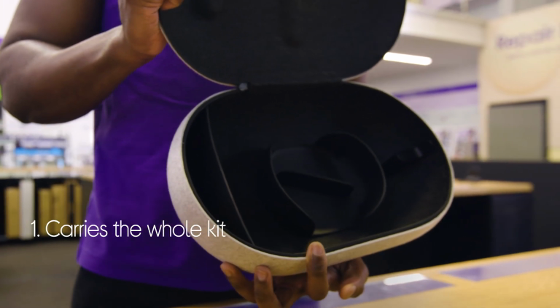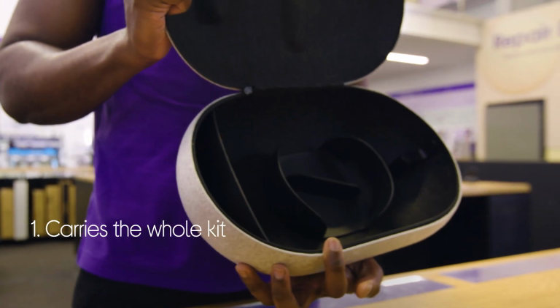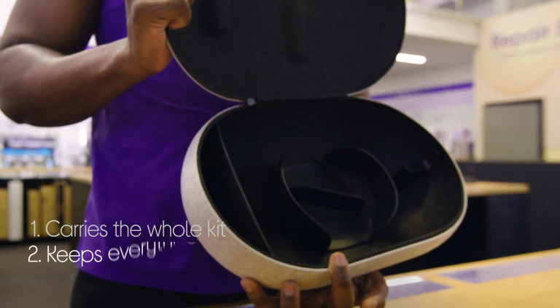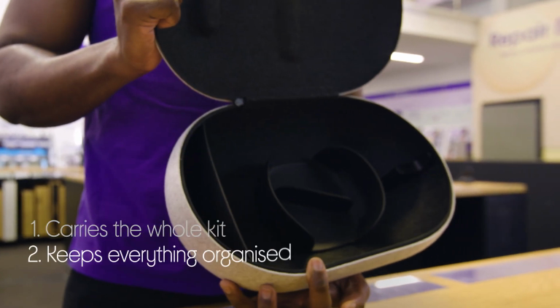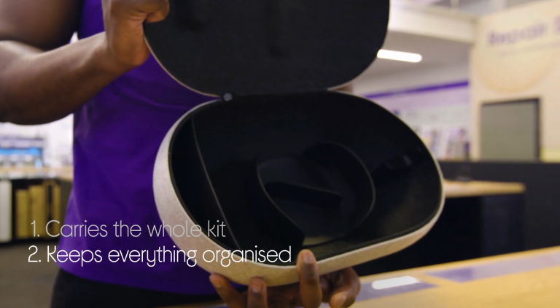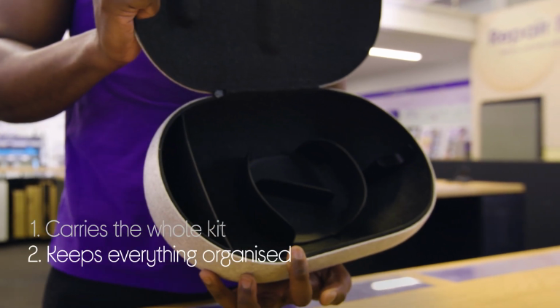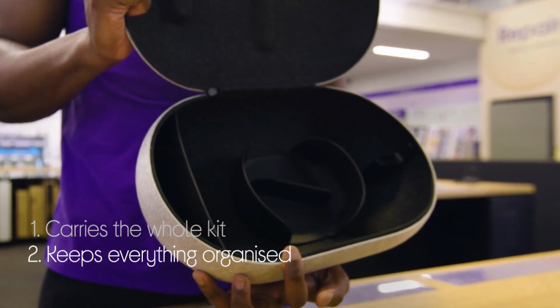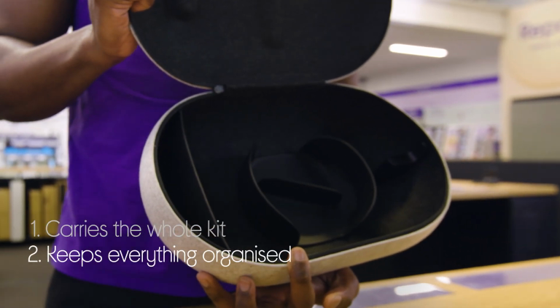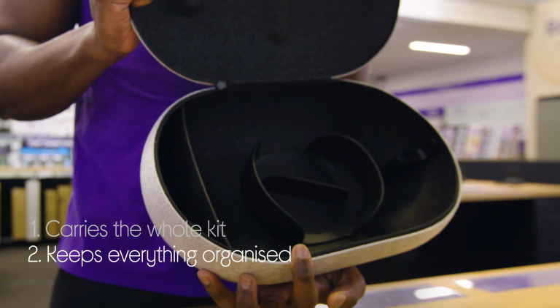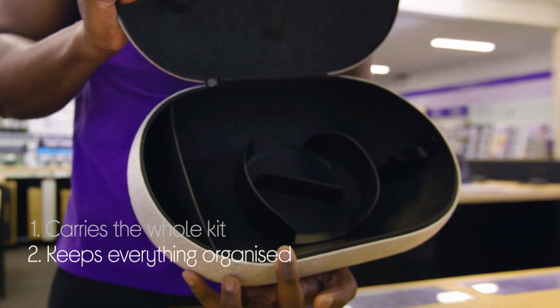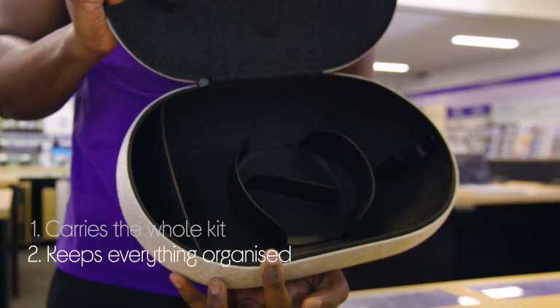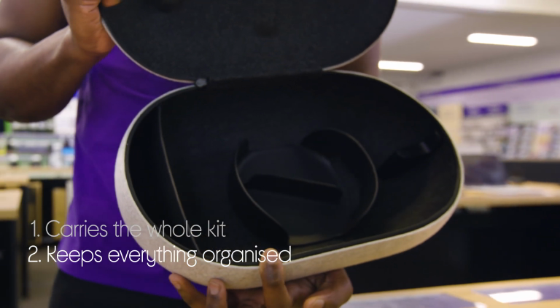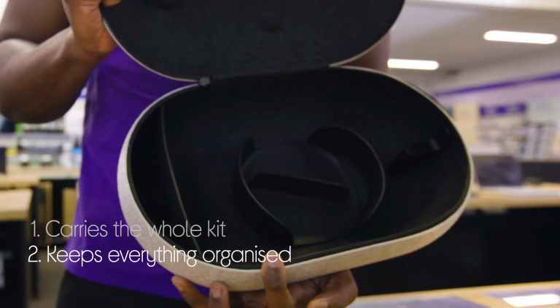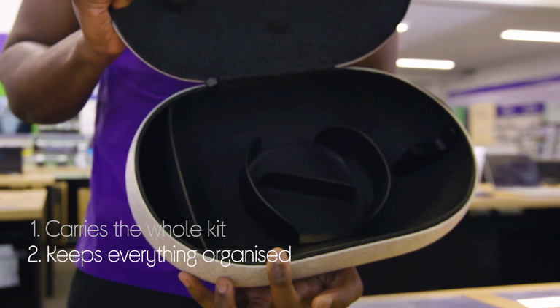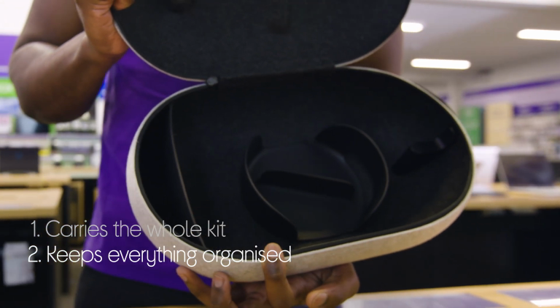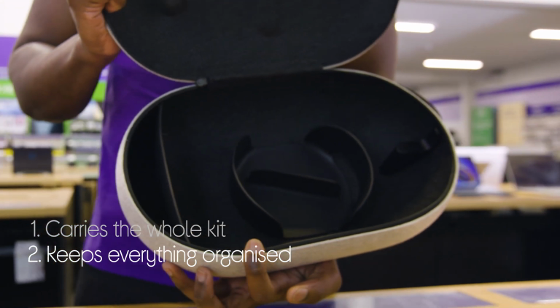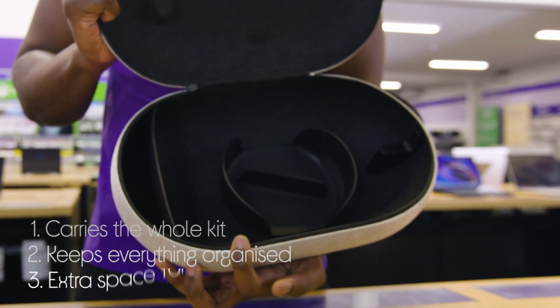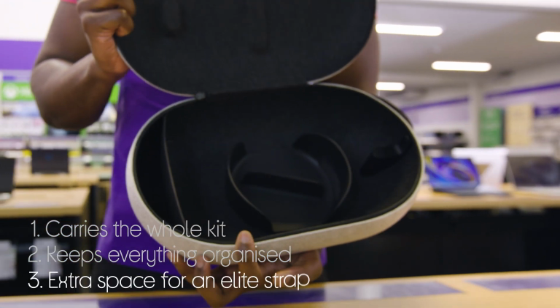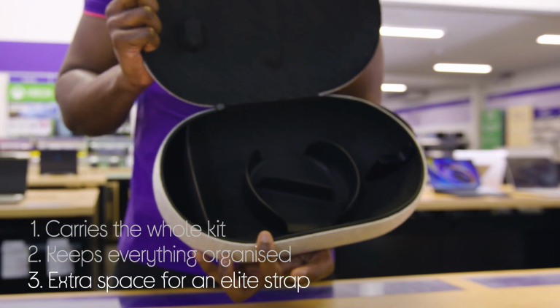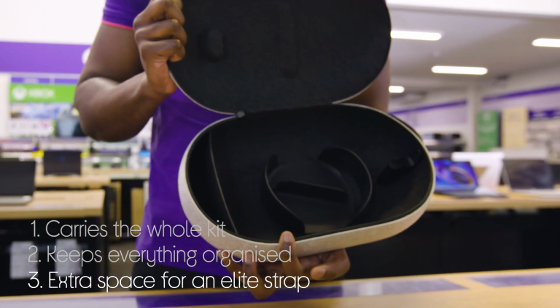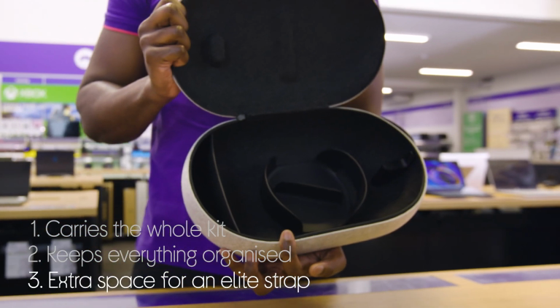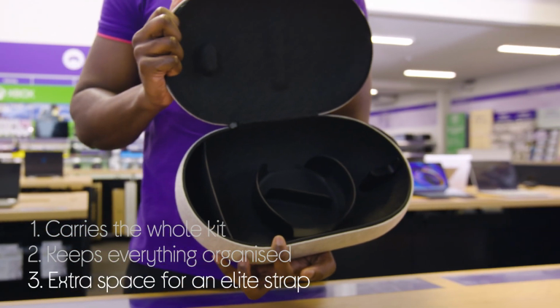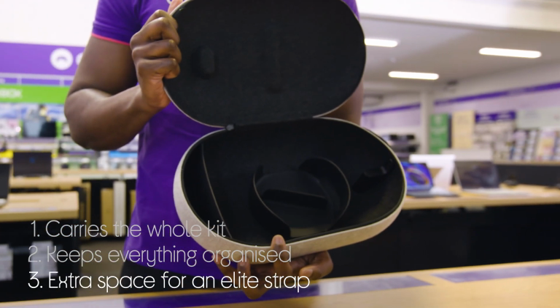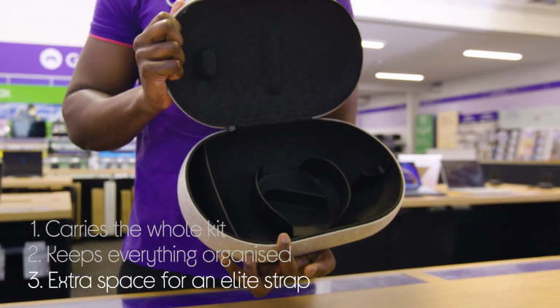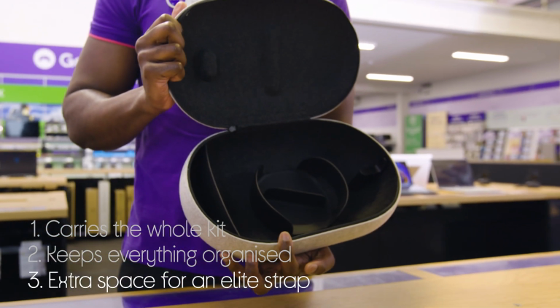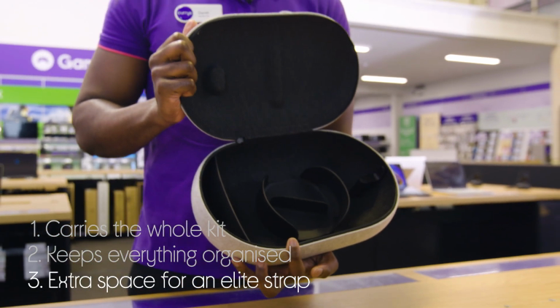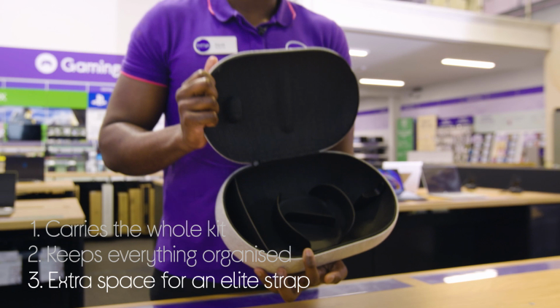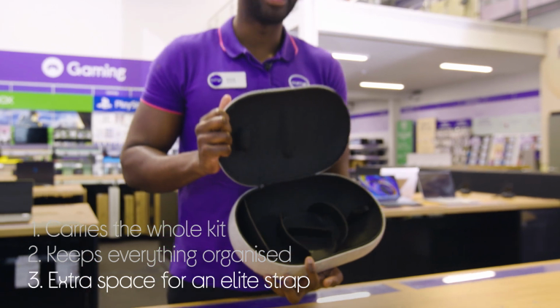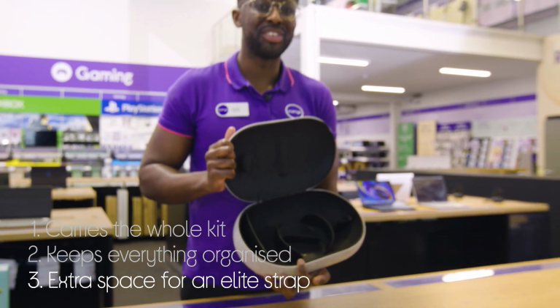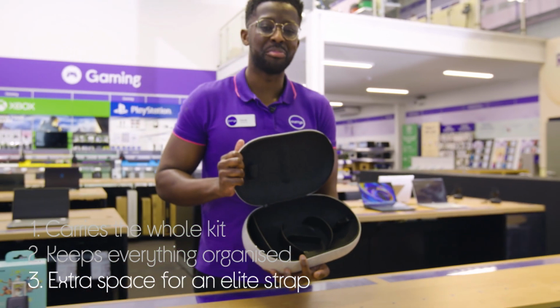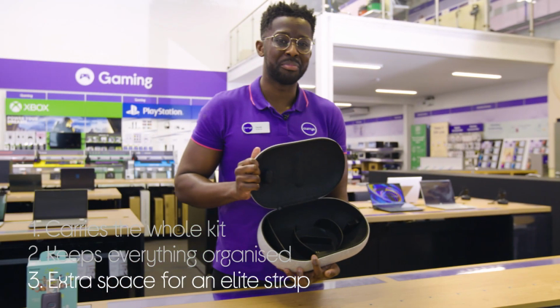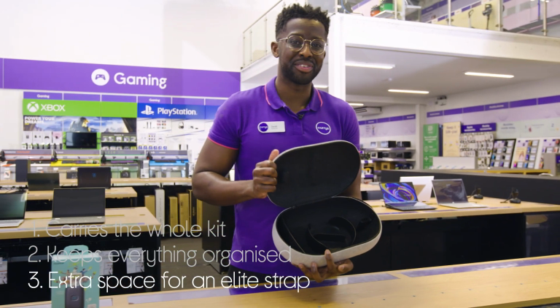It keeps everything organized neatly with a custom inlay and molding. It even has some additional room for the Elite Strap or even an Elite Strap with a battery.